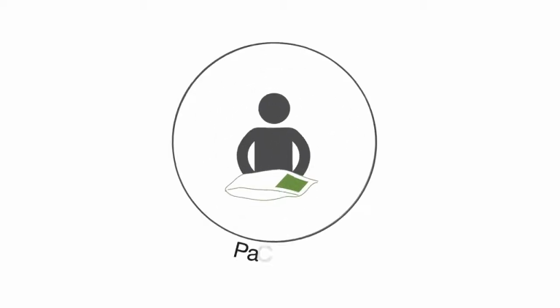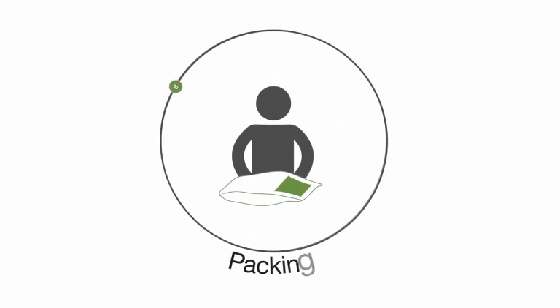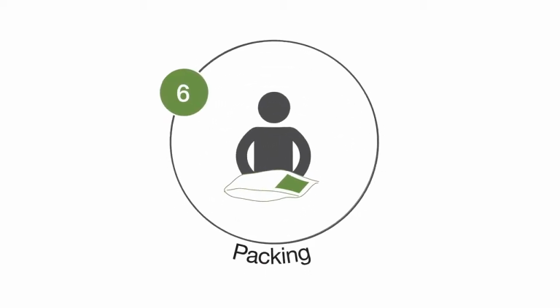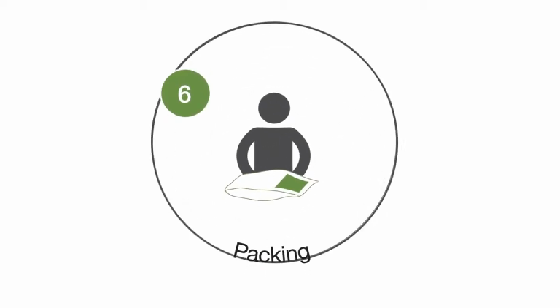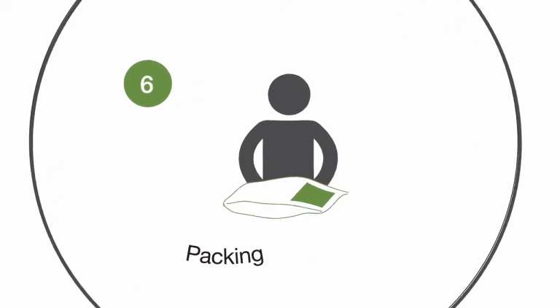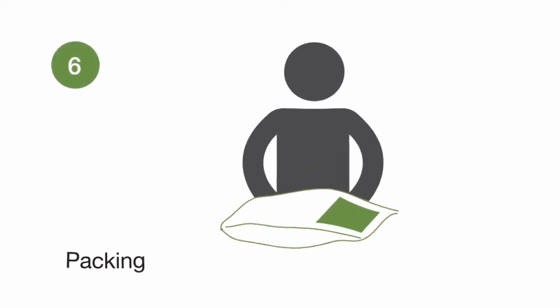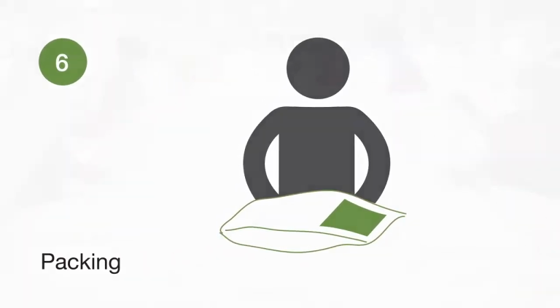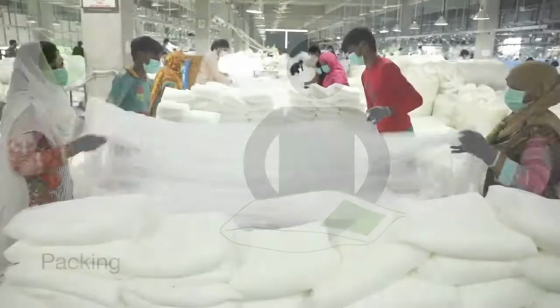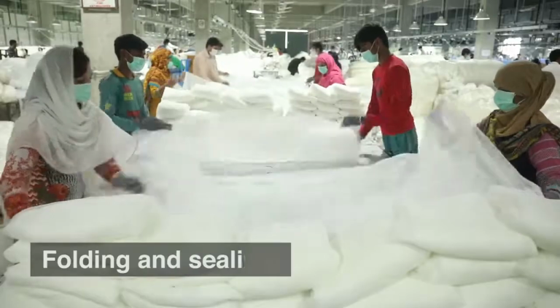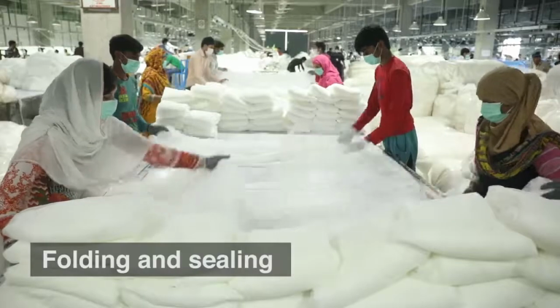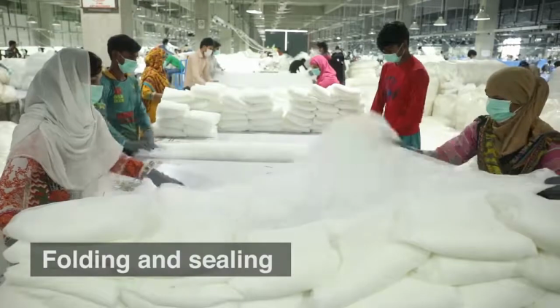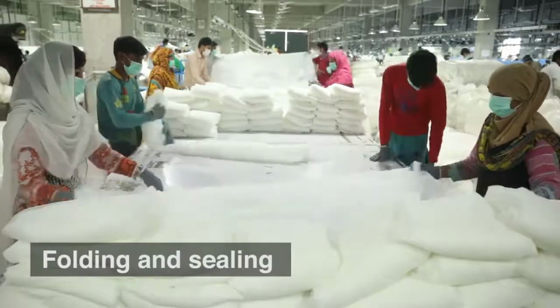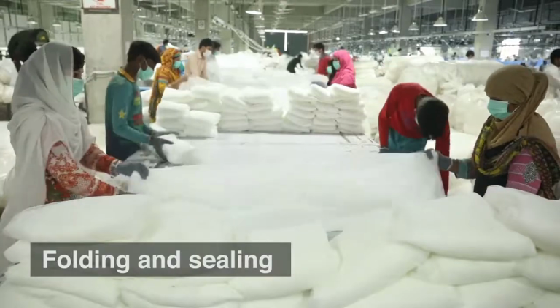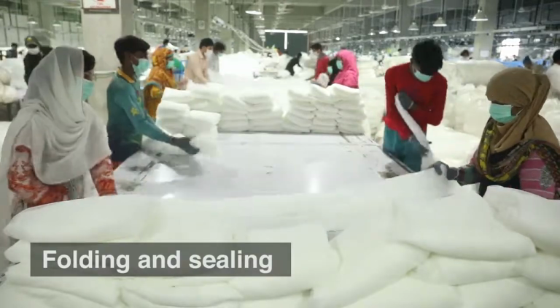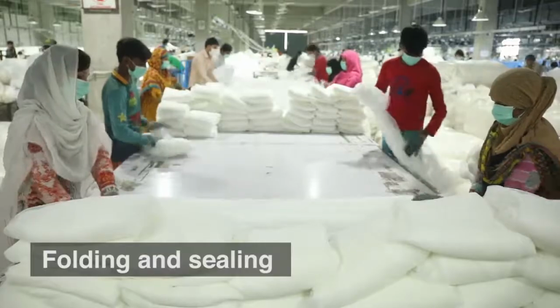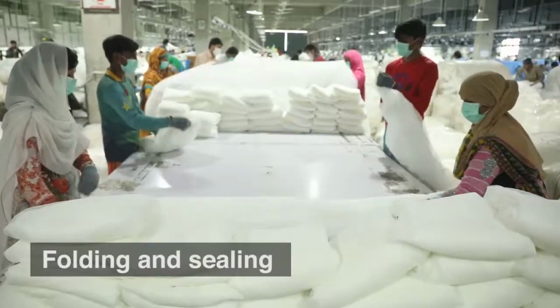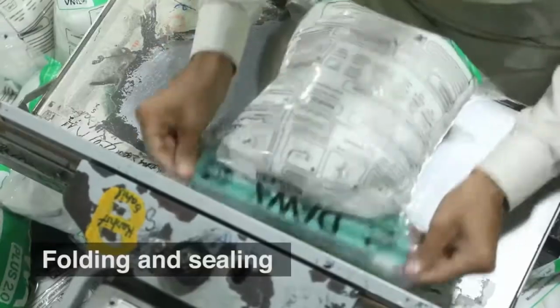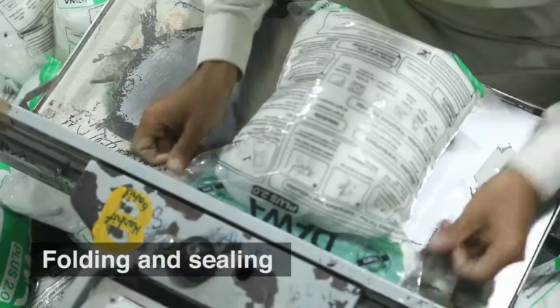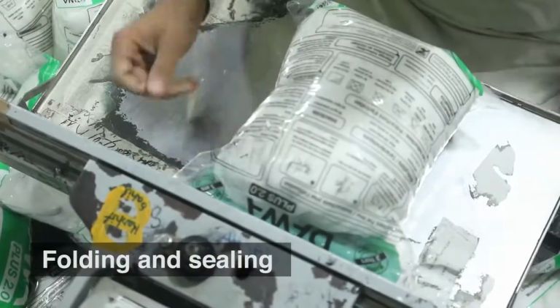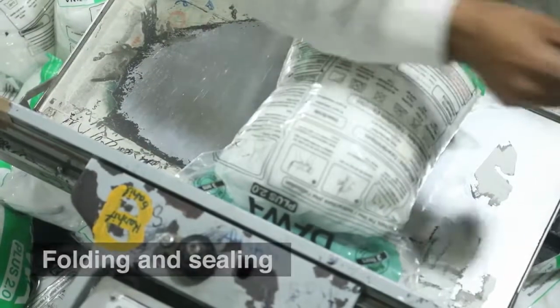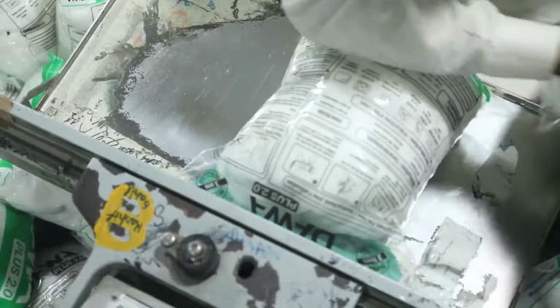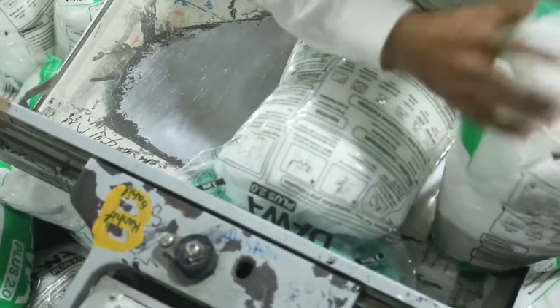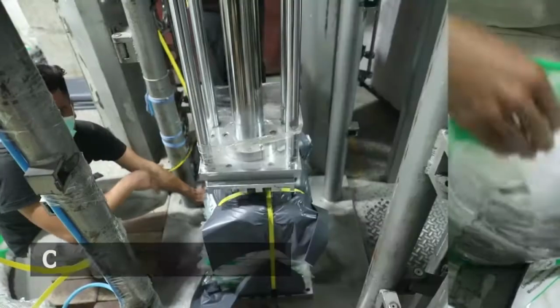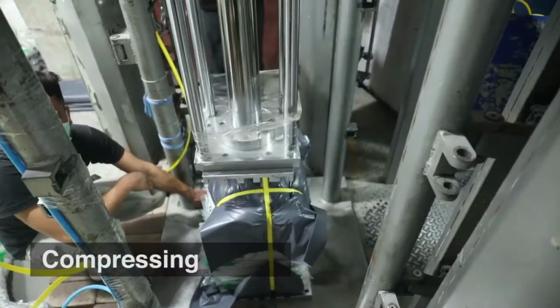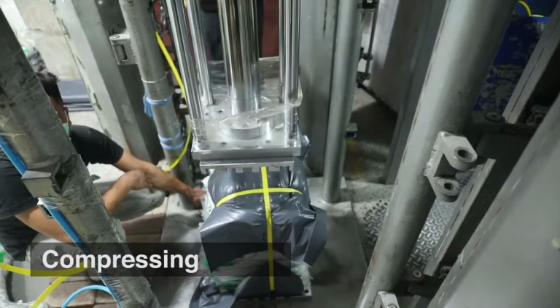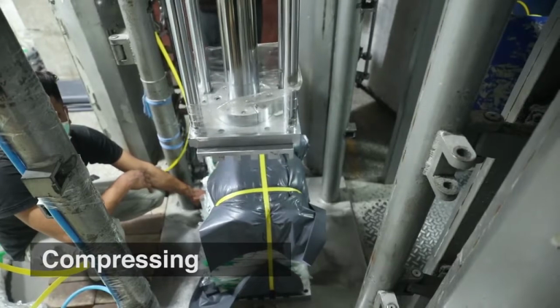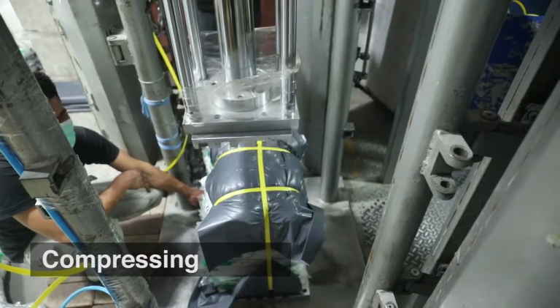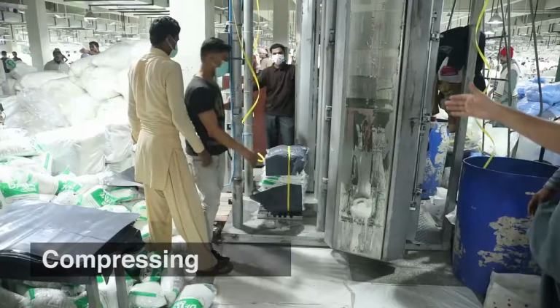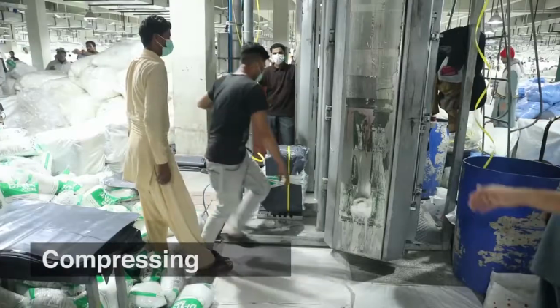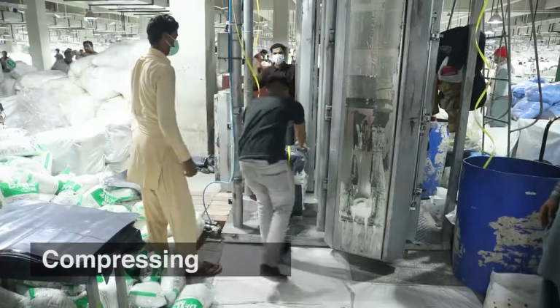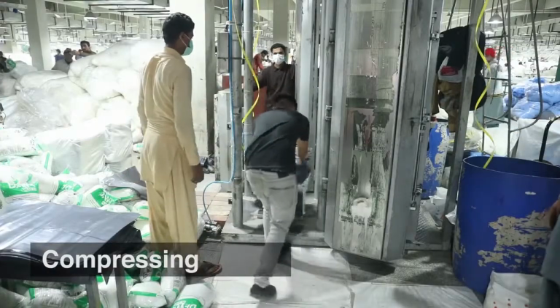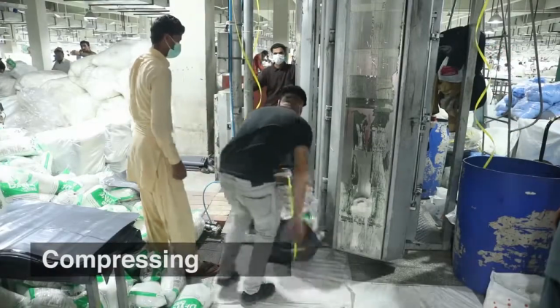Packing. Finally, the nets are packed into plastic bags. The packed nets will be compressed into bales to ensure efficient shipping.